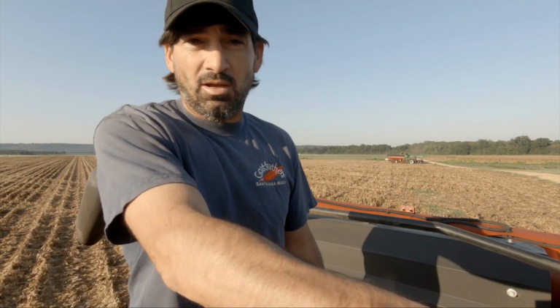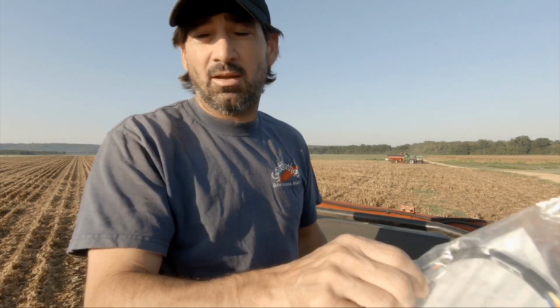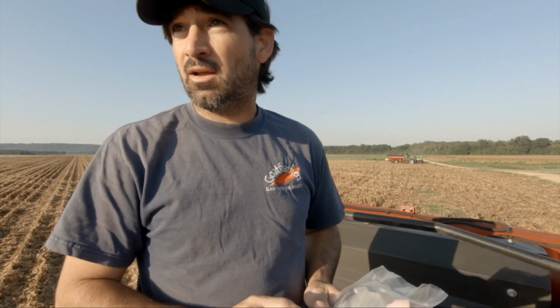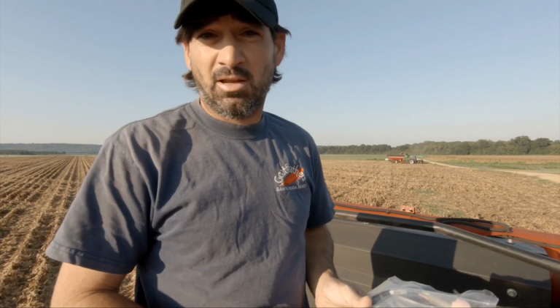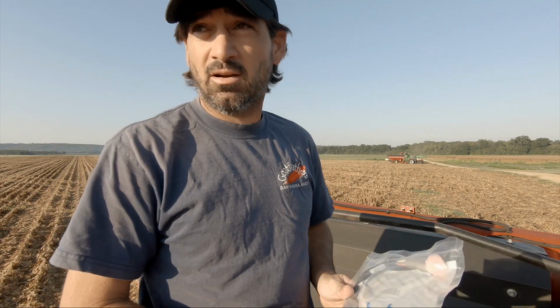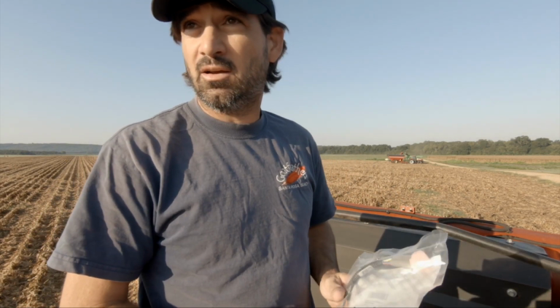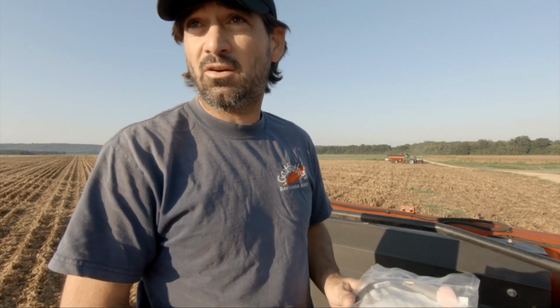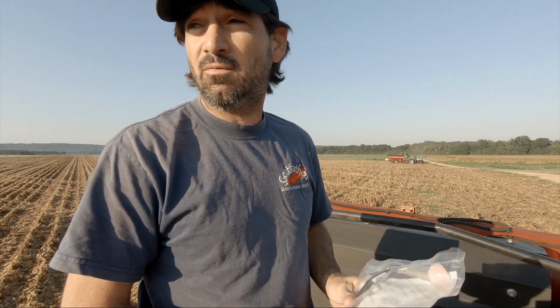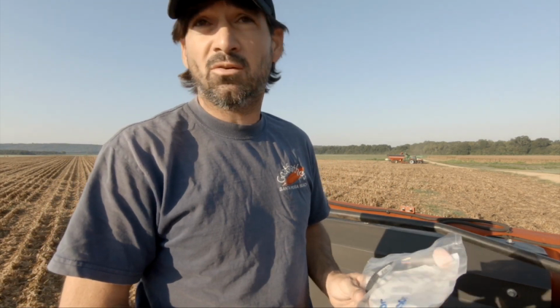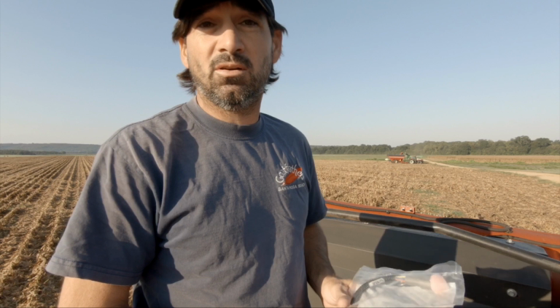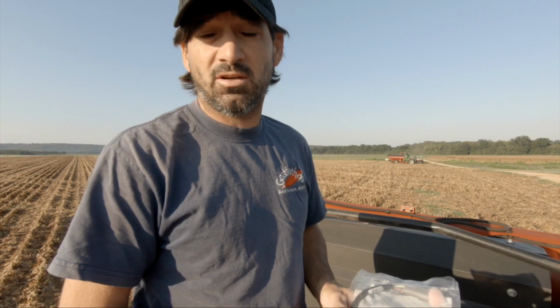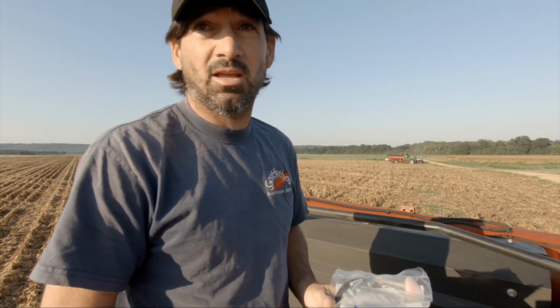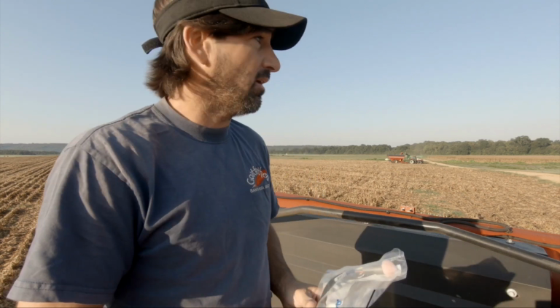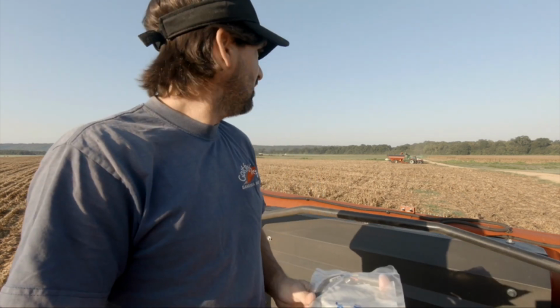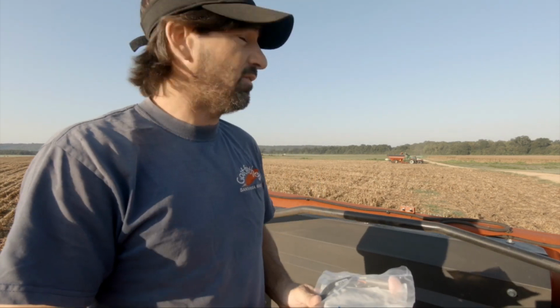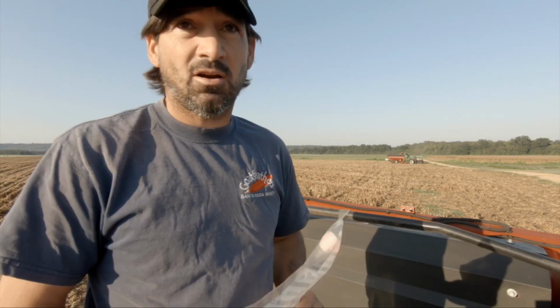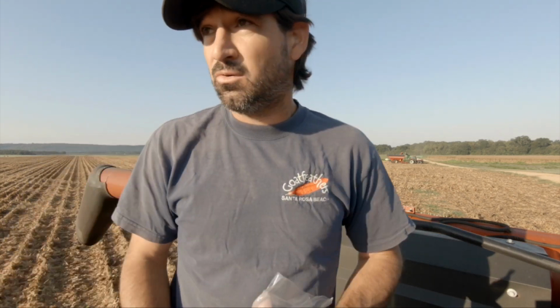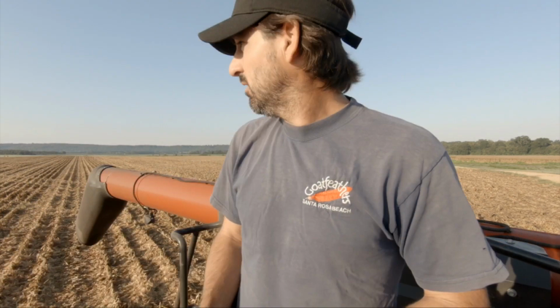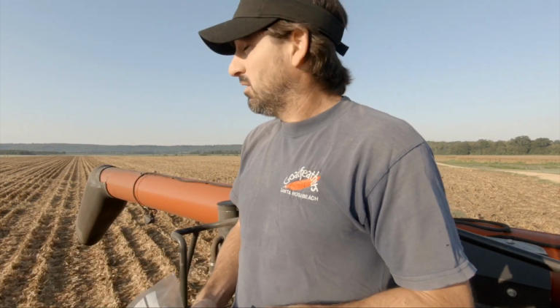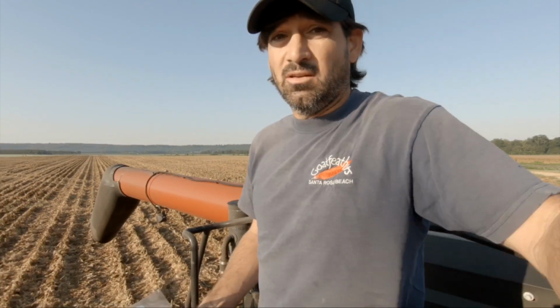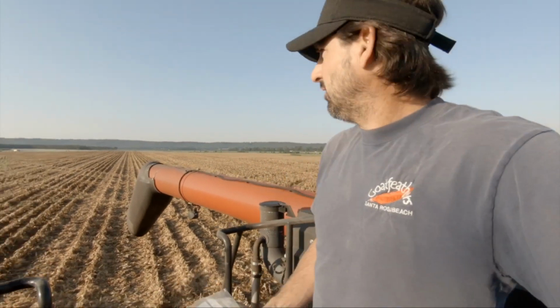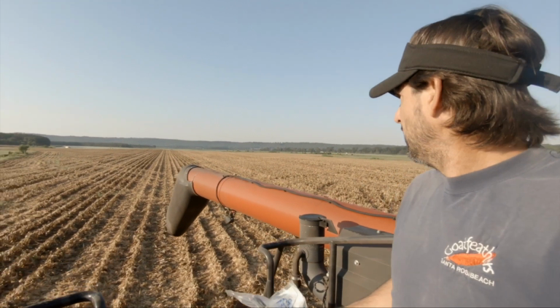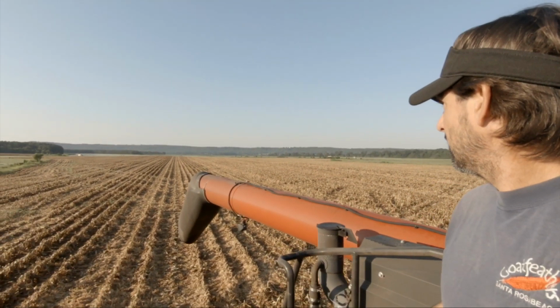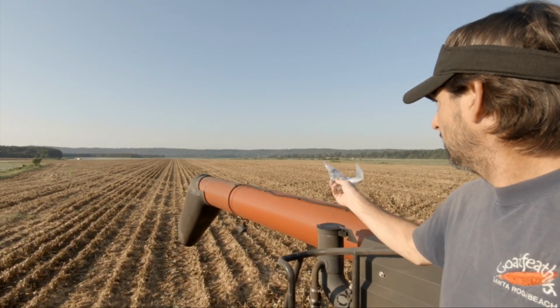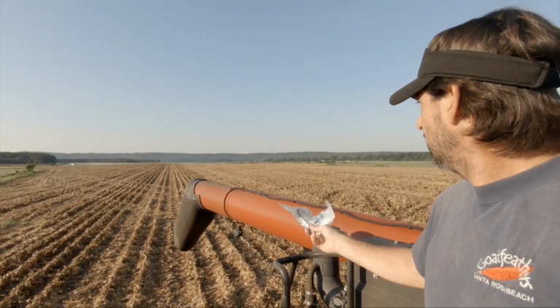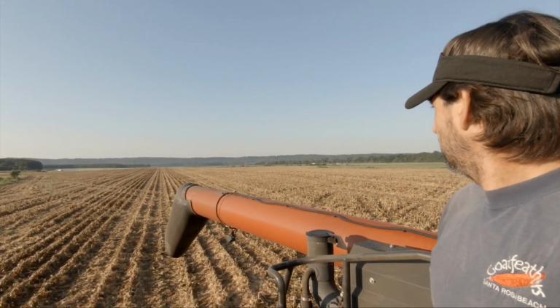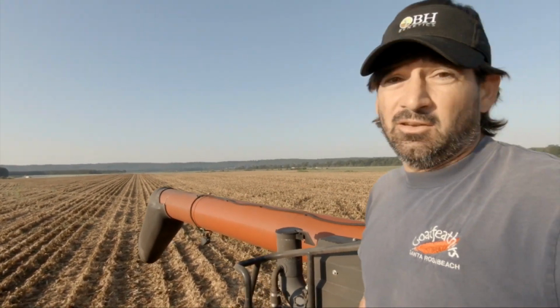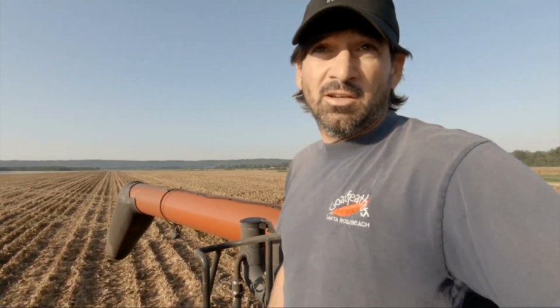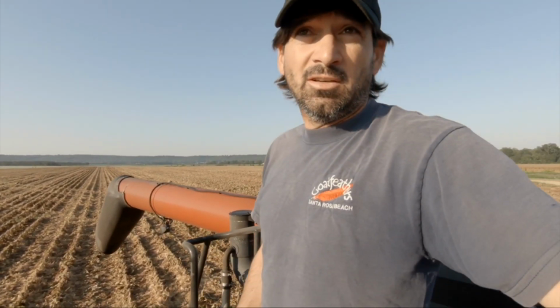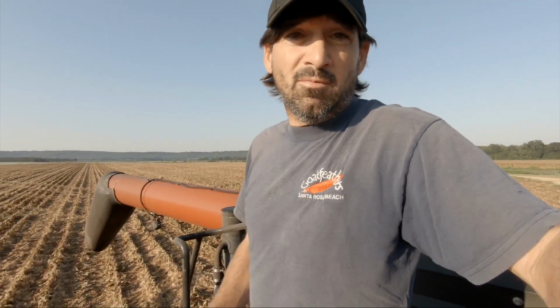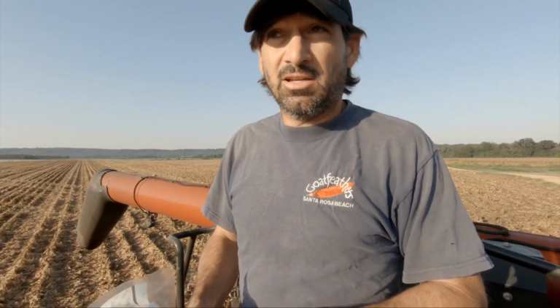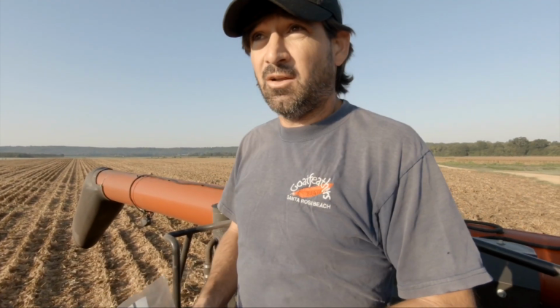Got an update here. Started combining corn yesterday over here in Curtis corridor. You can see the field behind me. Didn't do much, just getting my combine set up.